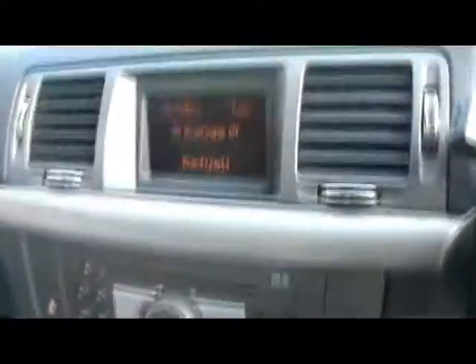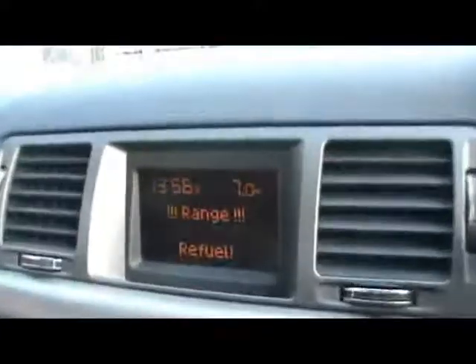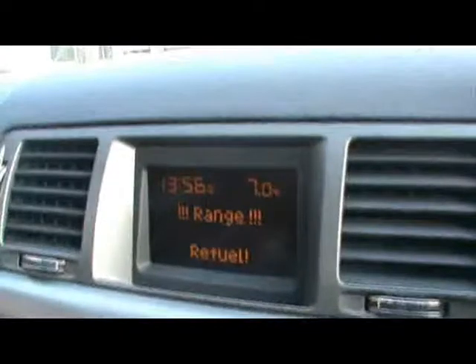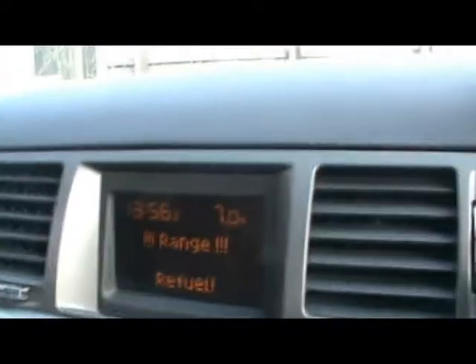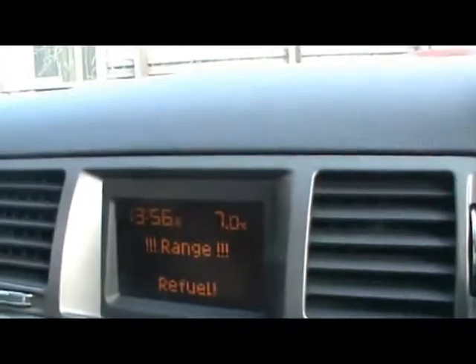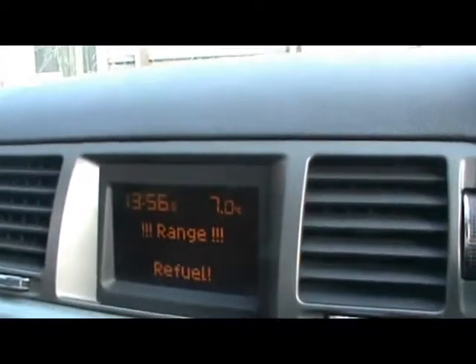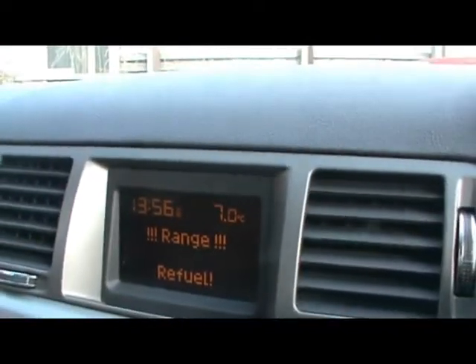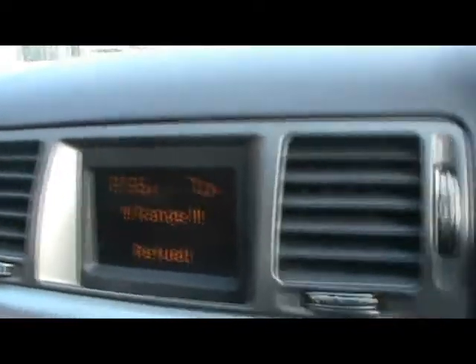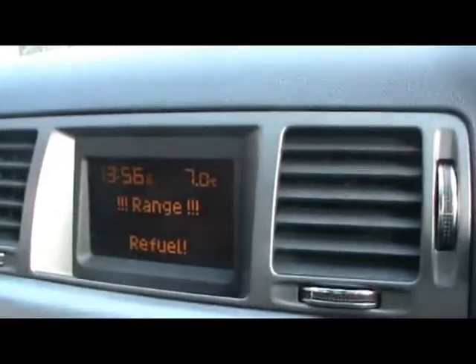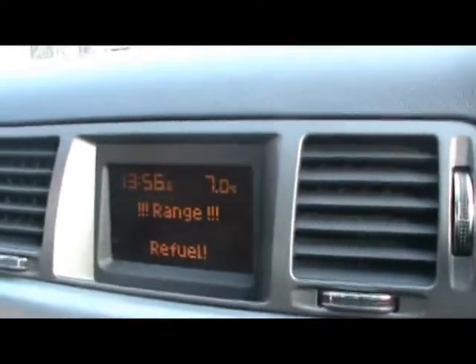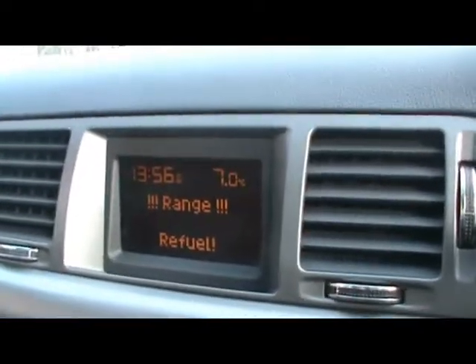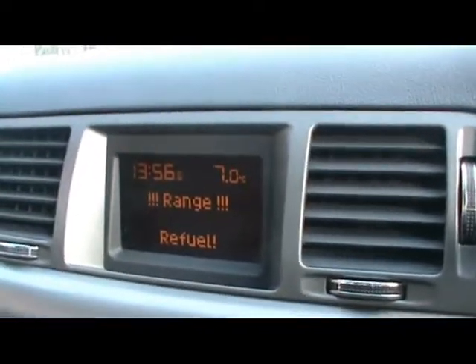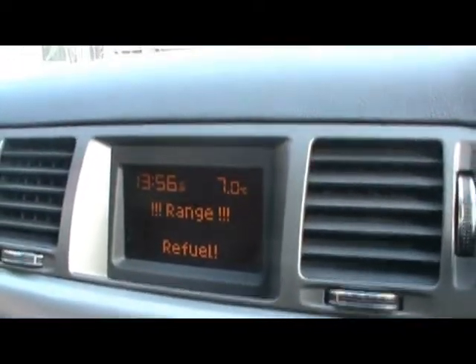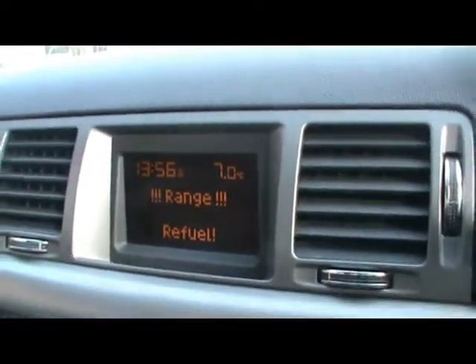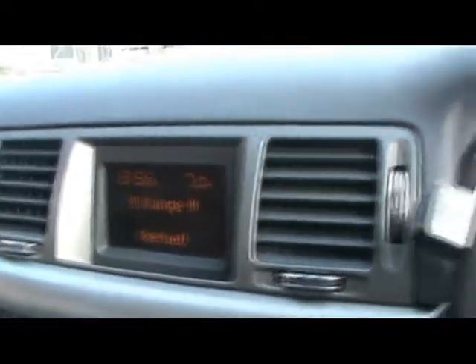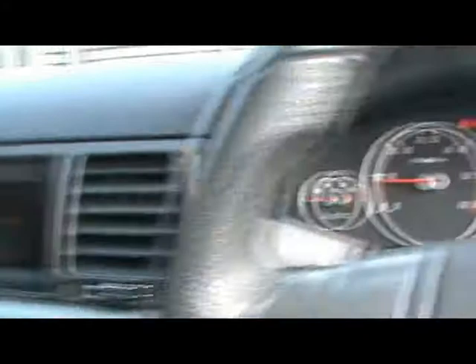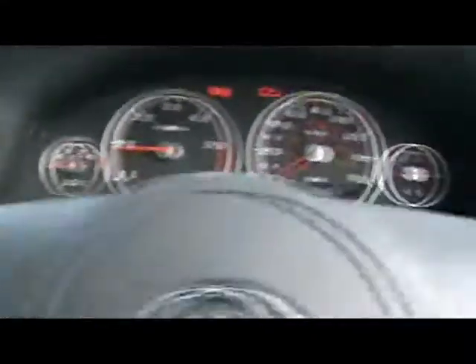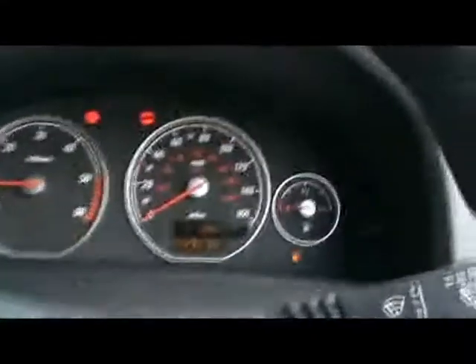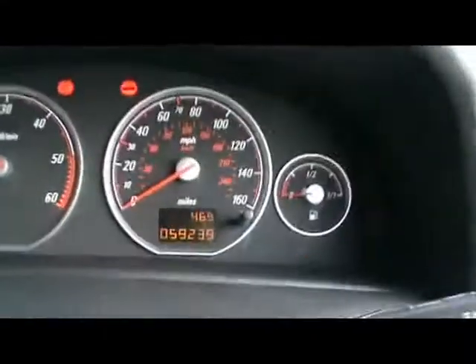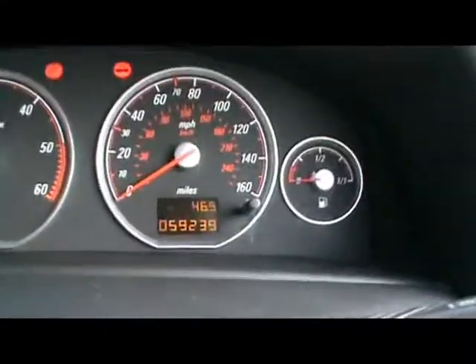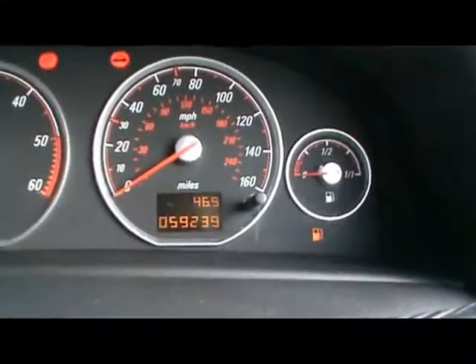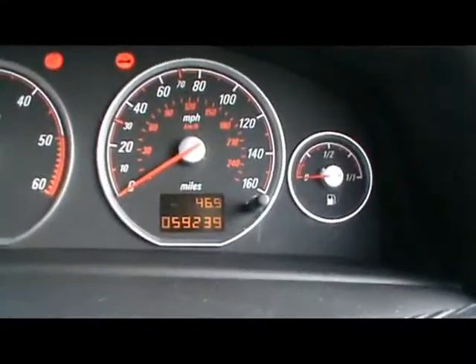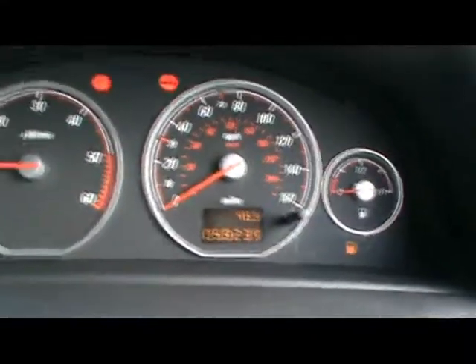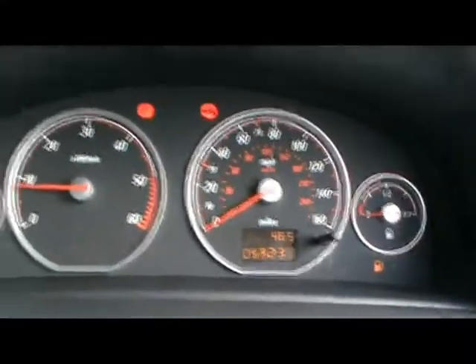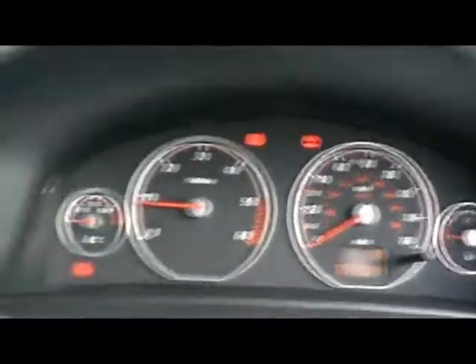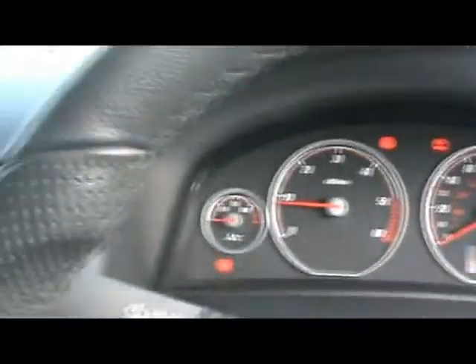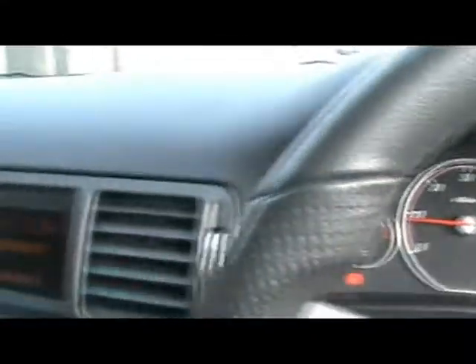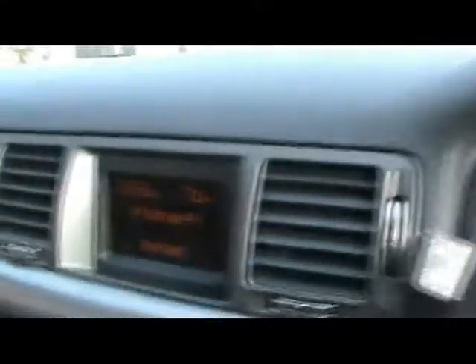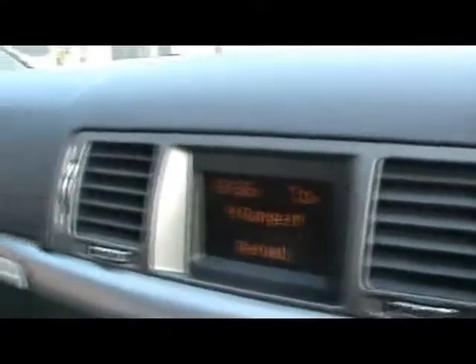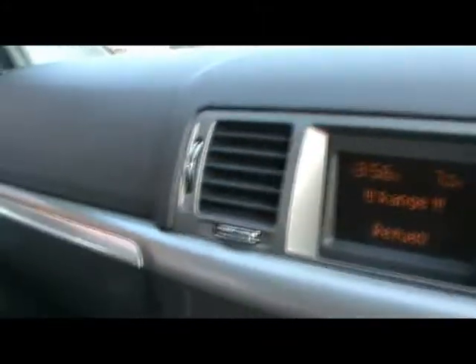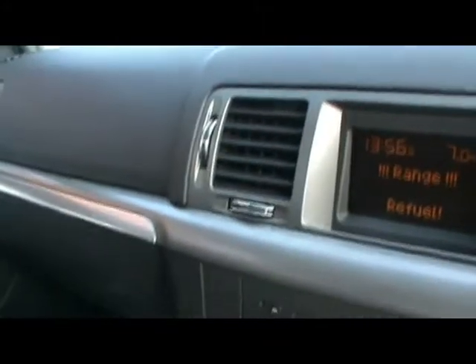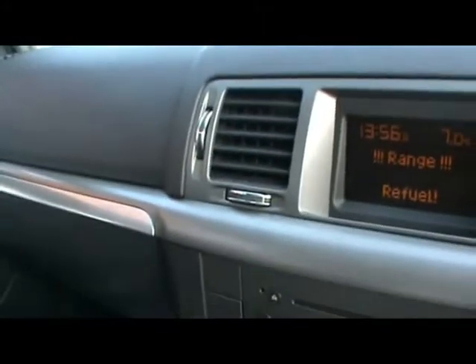The onboard computer shows you distance to empty, instant and average fuel consumption, and average speed. And just down there you'll be able to see the car shows 59,000 miles. So if you'd like any more information on this car, please don't hesitate to contact us. Thanks for watching.